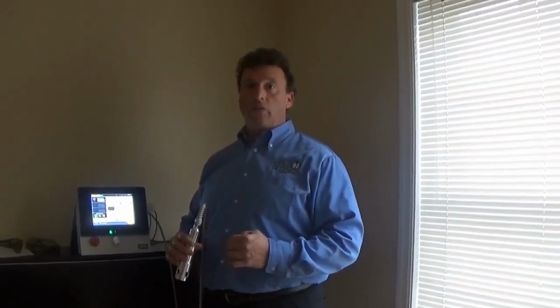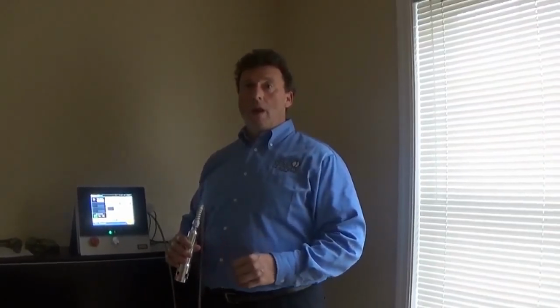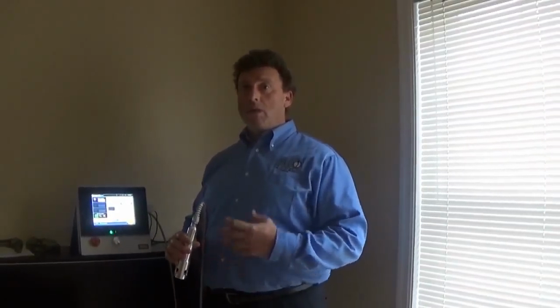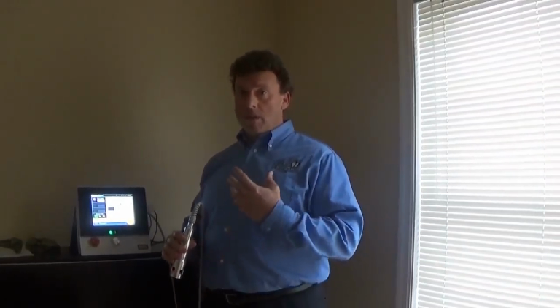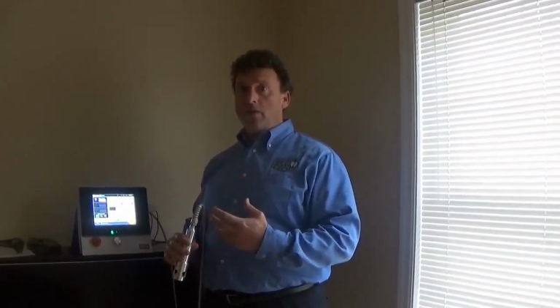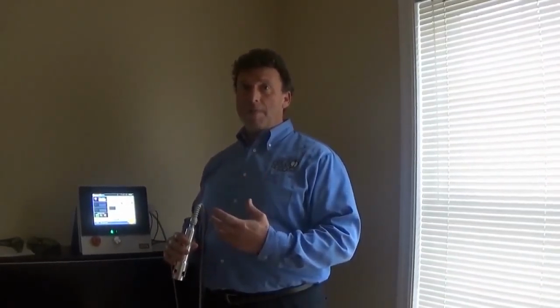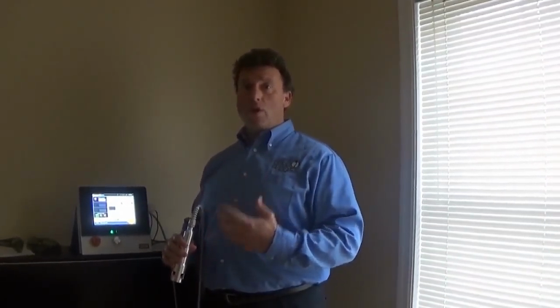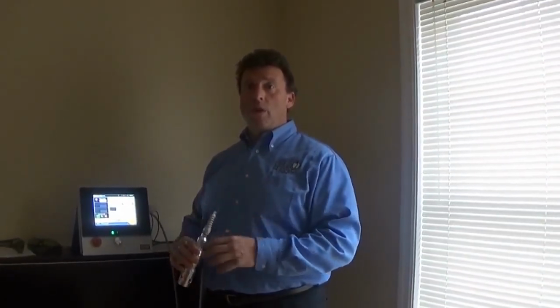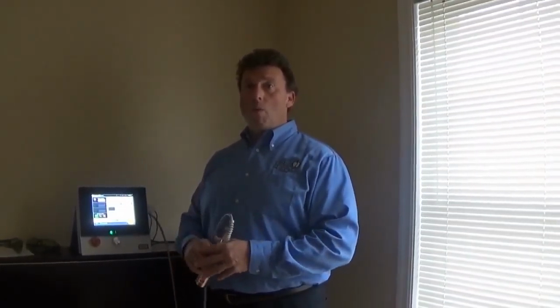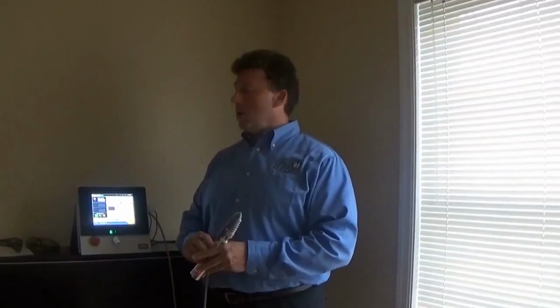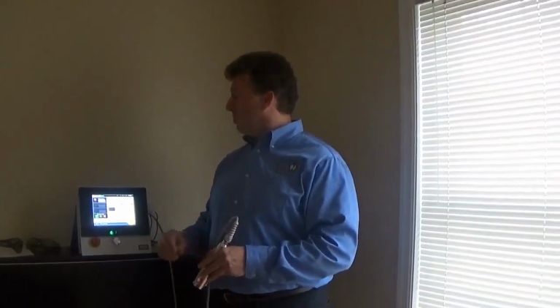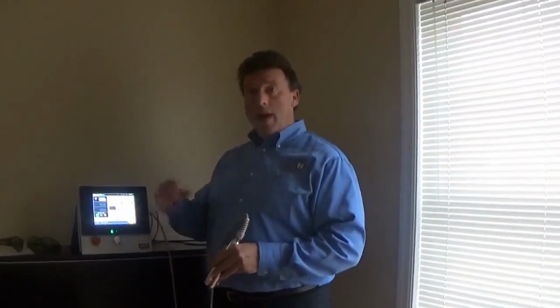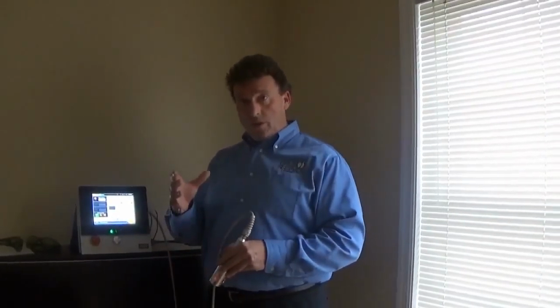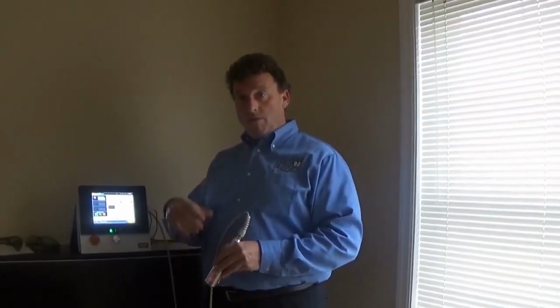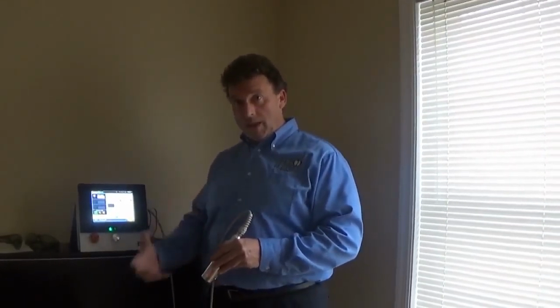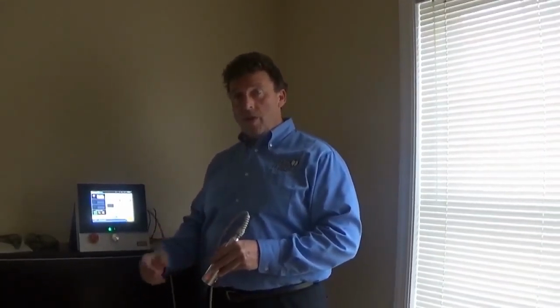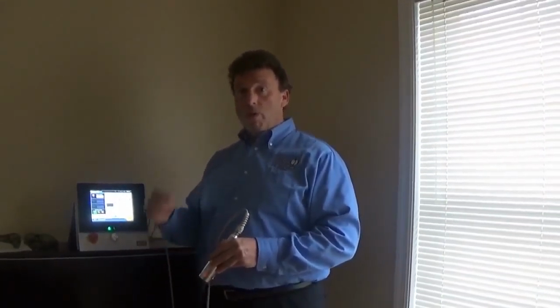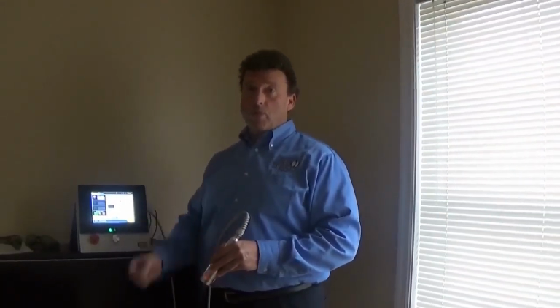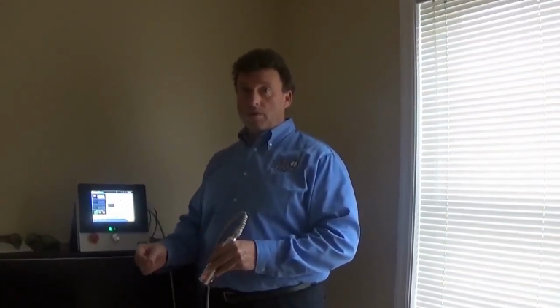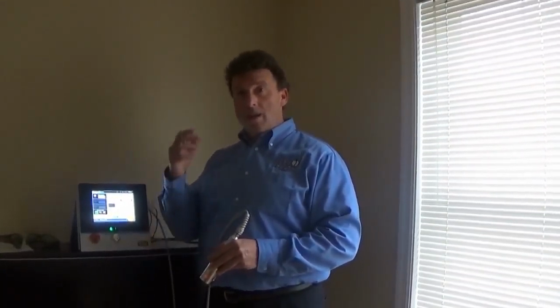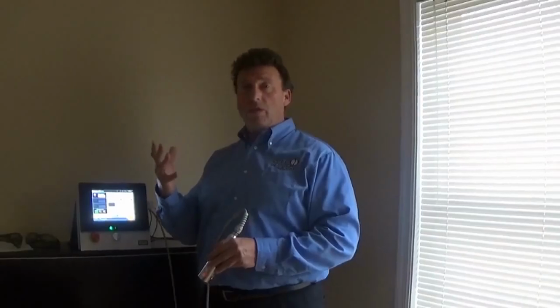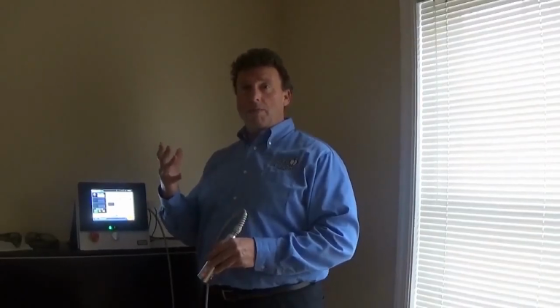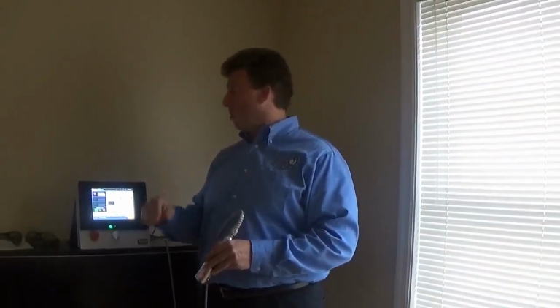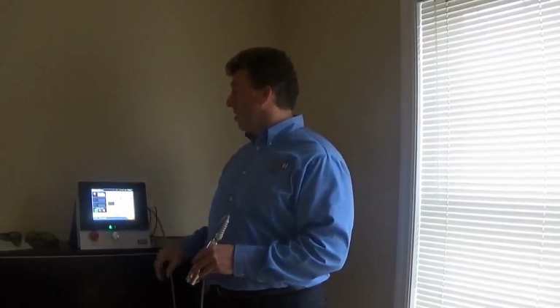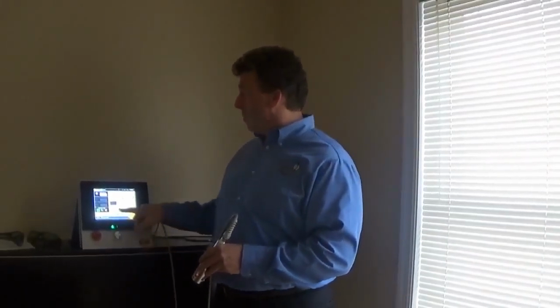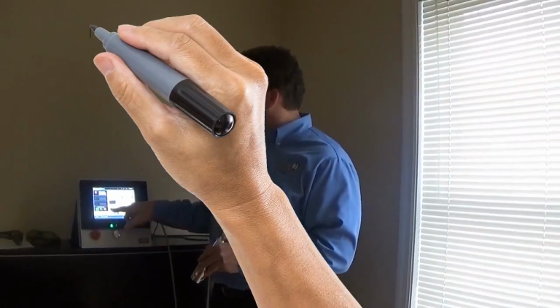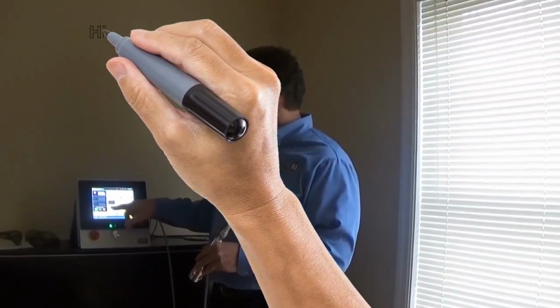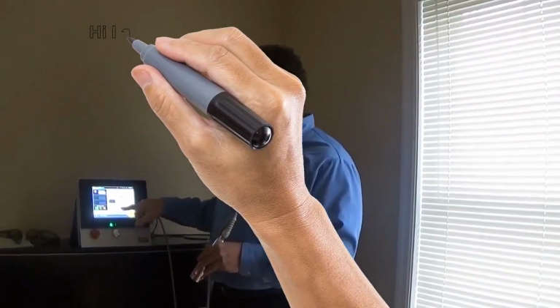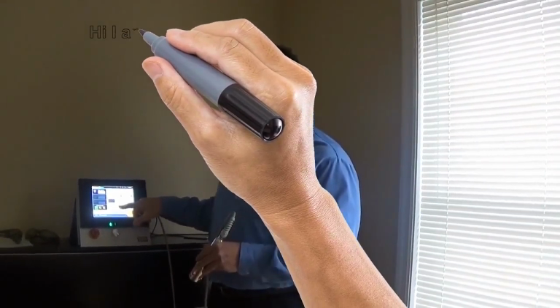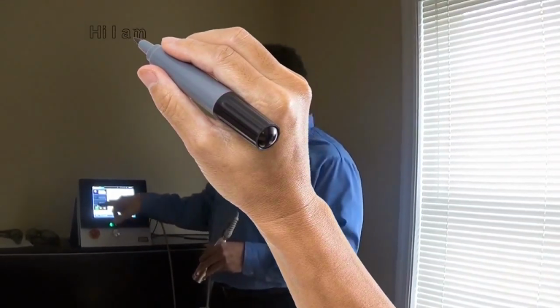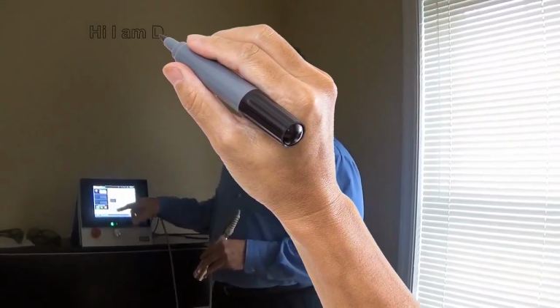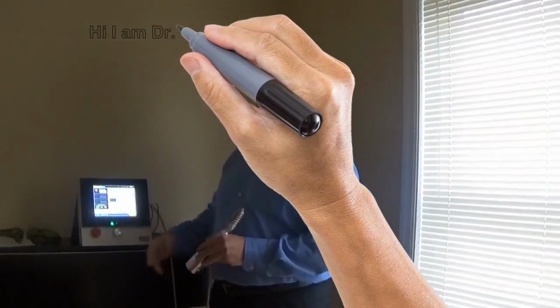Think of this tendonitis as a type of scar tissue. What we're going to do here is put energy in the form of a laser to break up the scar tissue. It's an easier concept to grasp. We pump energy in the form of joules in a continuous flow using the laser.